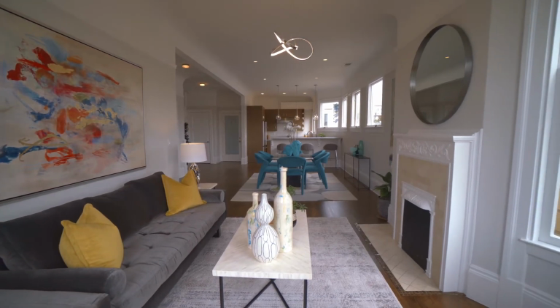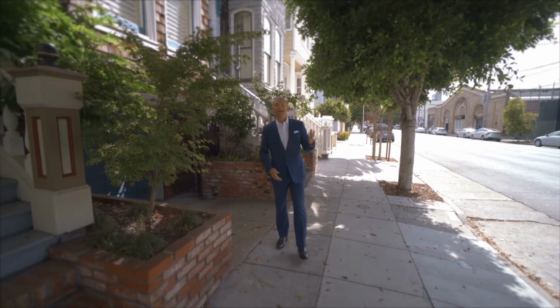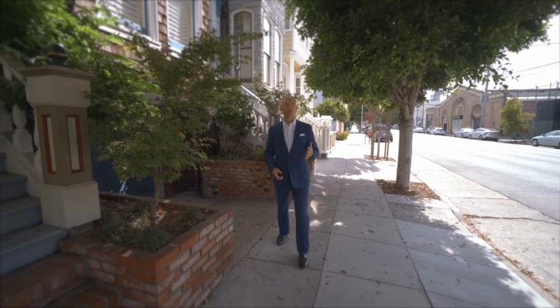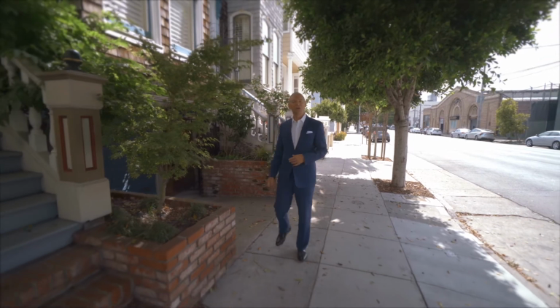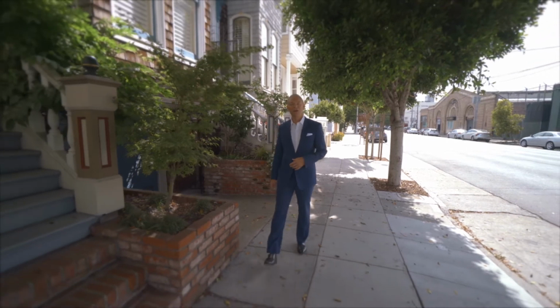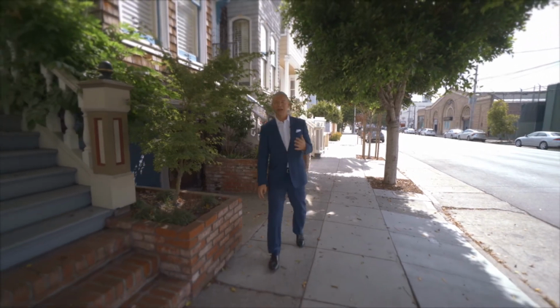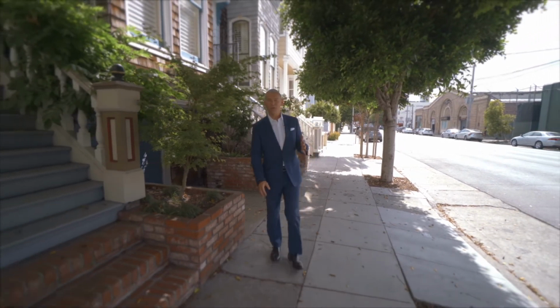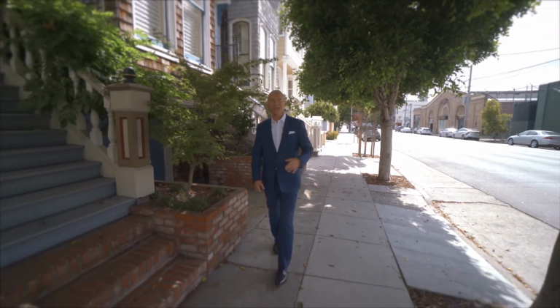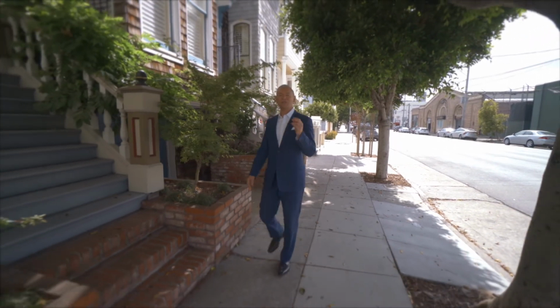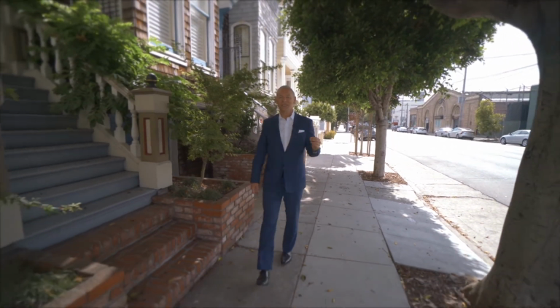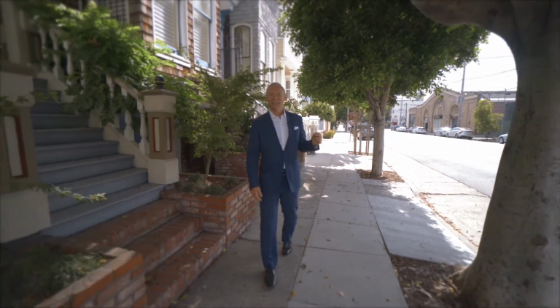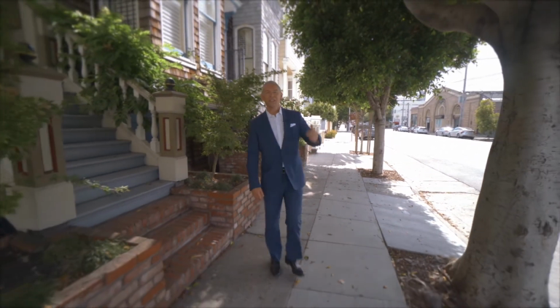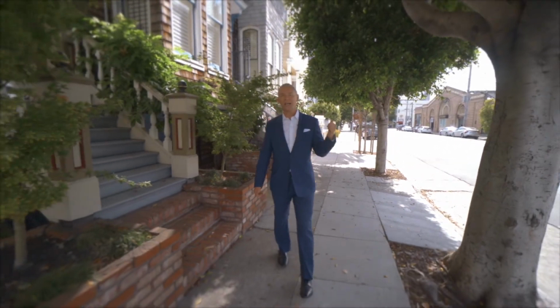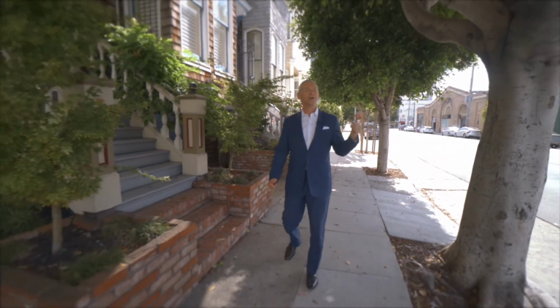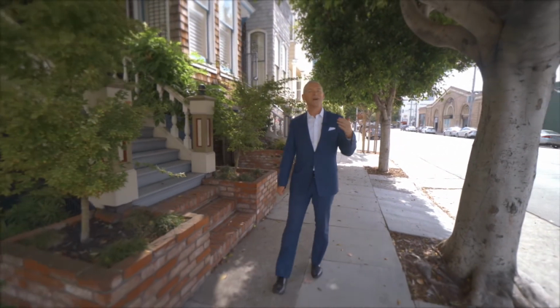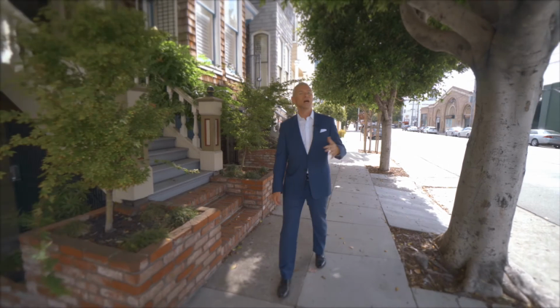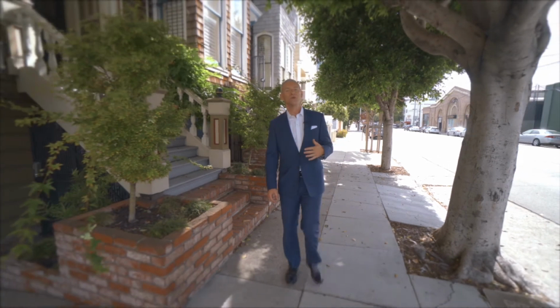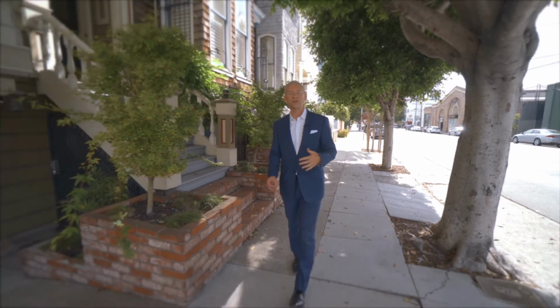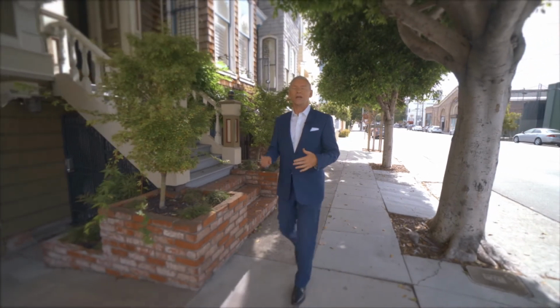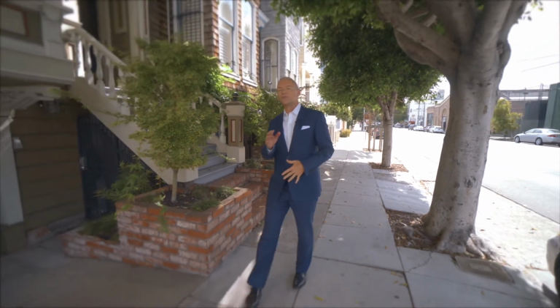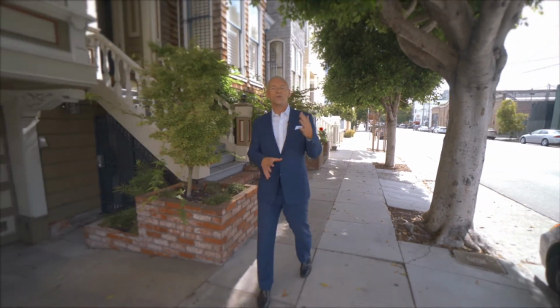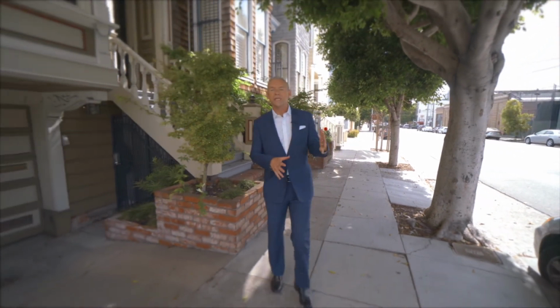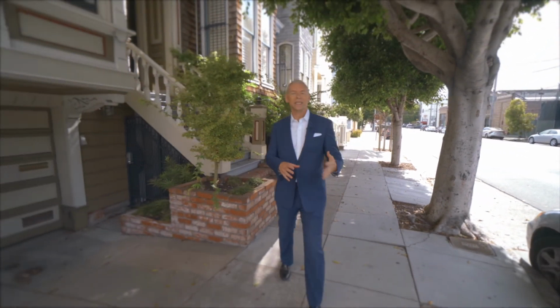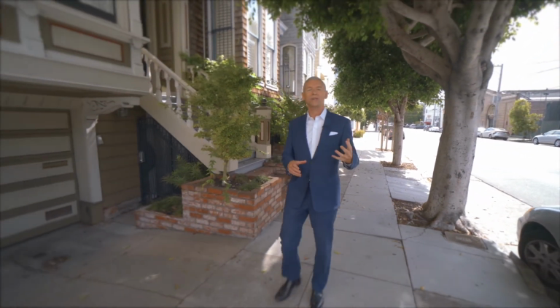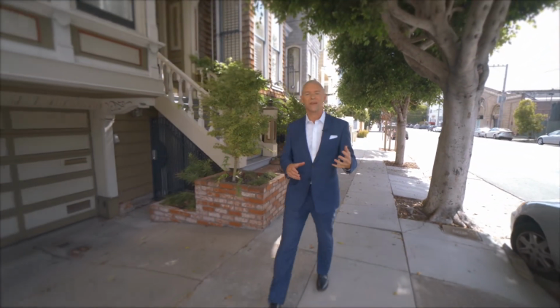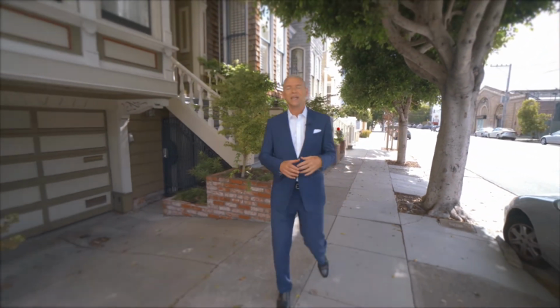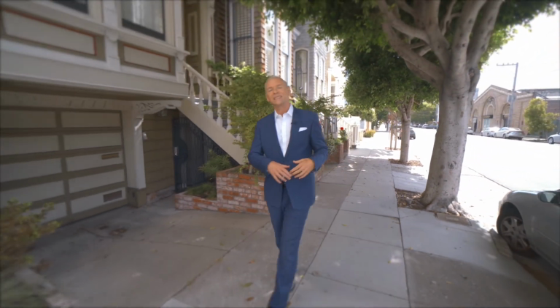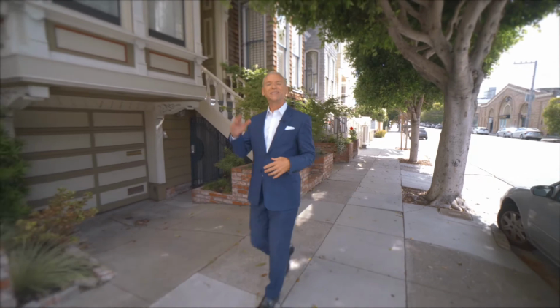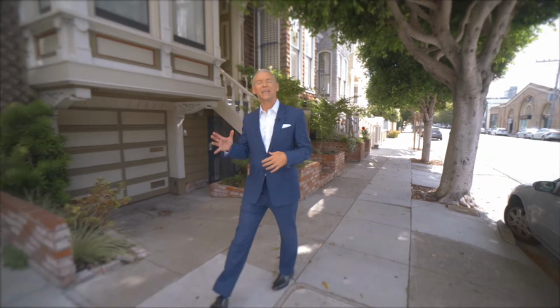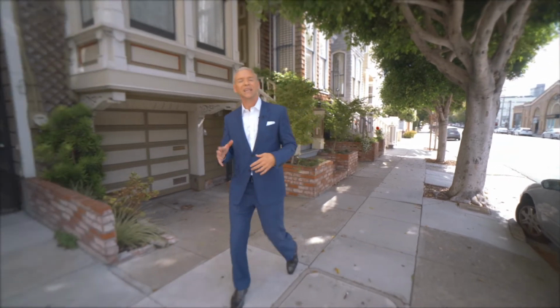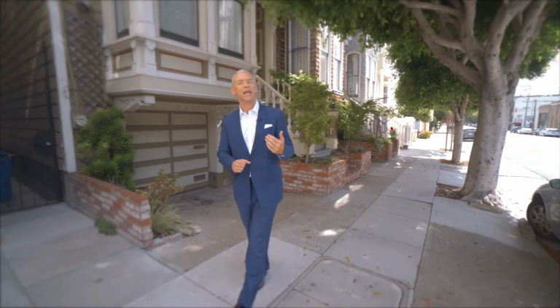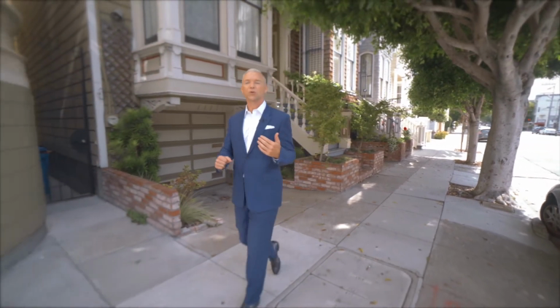Hi, I'm Mike Shaw with Bernie and Mike Homes at Vanguard Properties, and I'm so excited today because just down the way from vibrant Upper Fillmore Street with its wonderful boutiques and neighborhood cafes lies this stately and elegant Queen Anne Victorian.